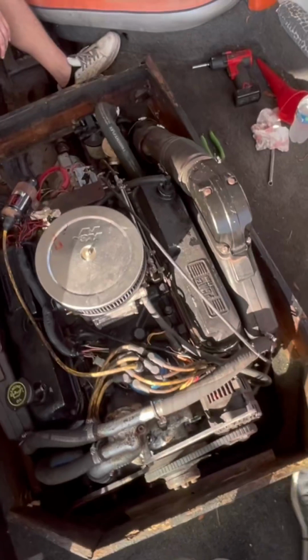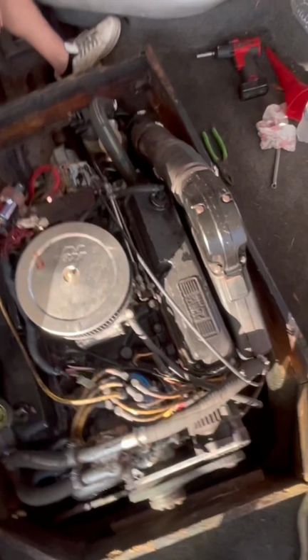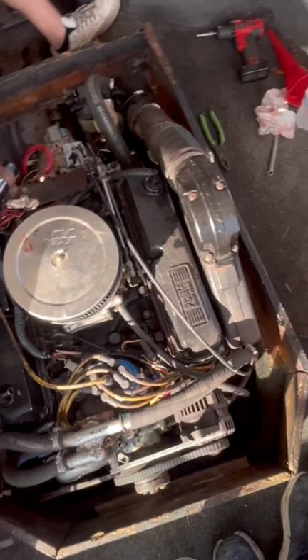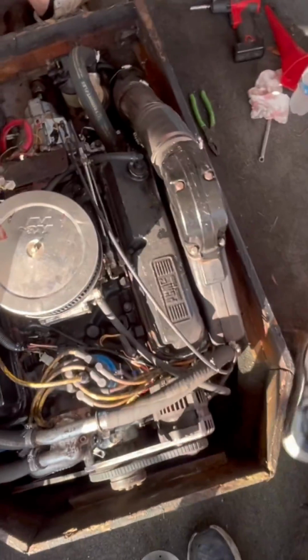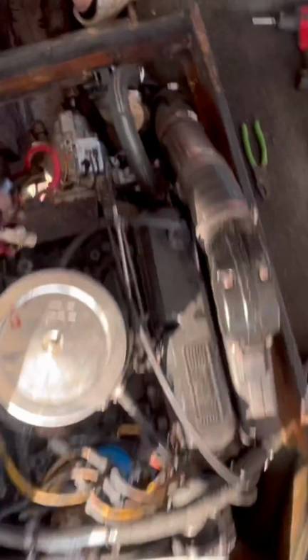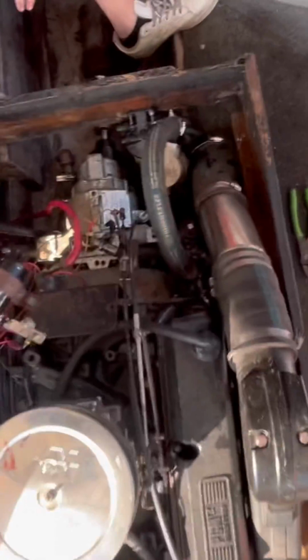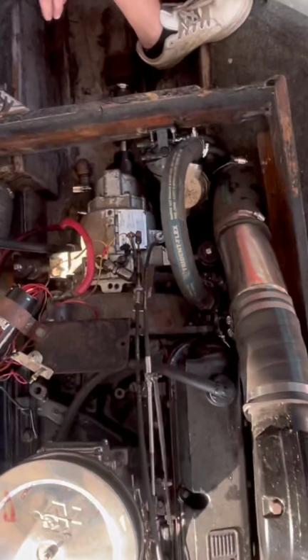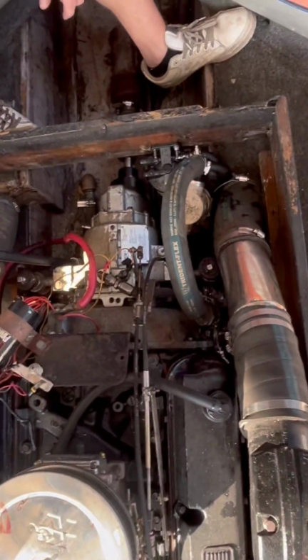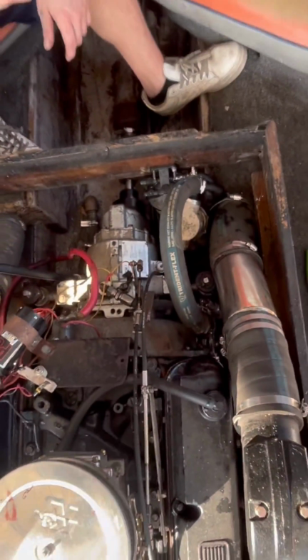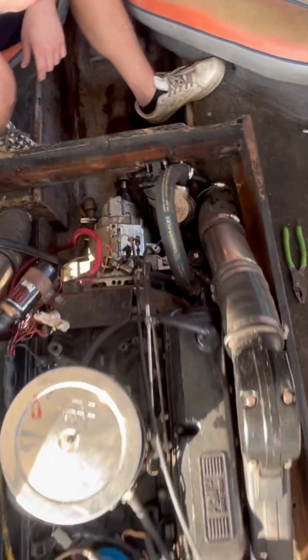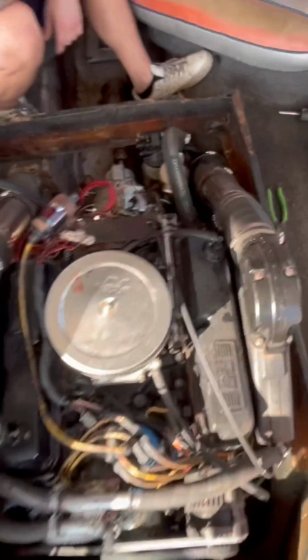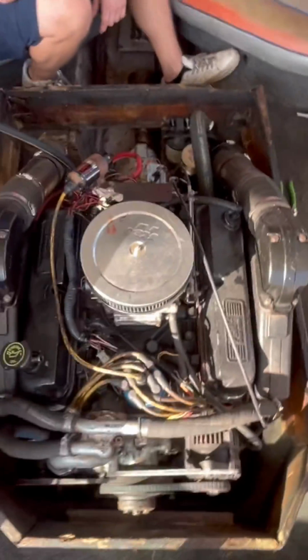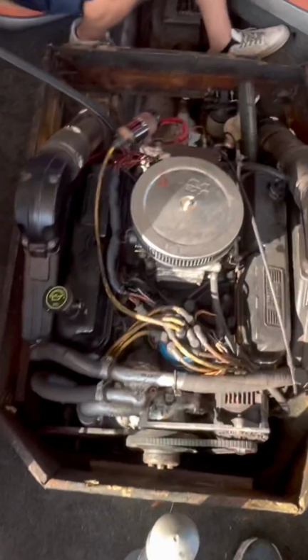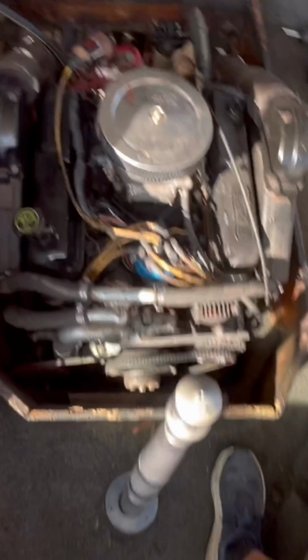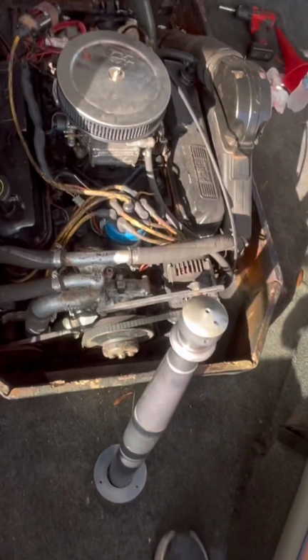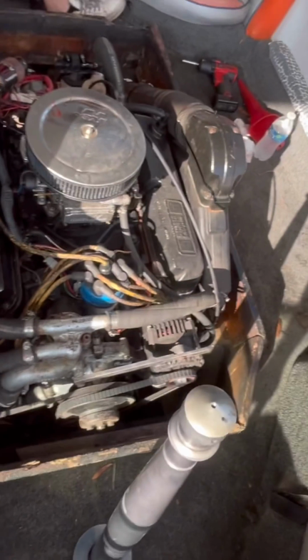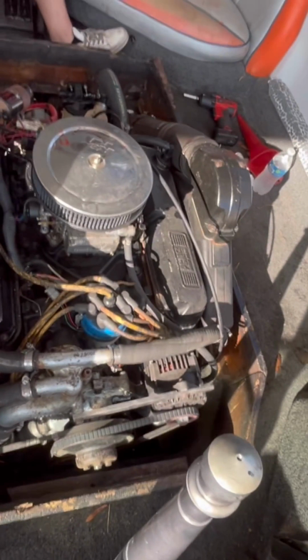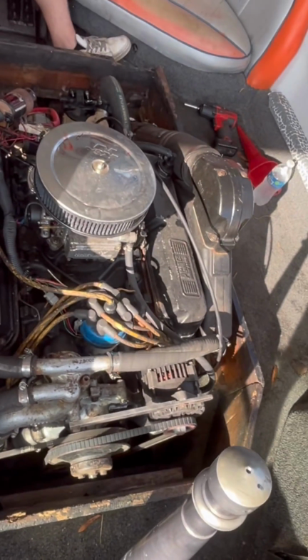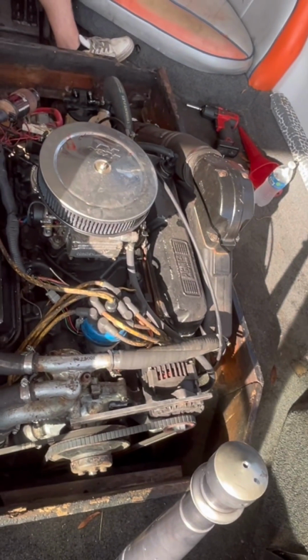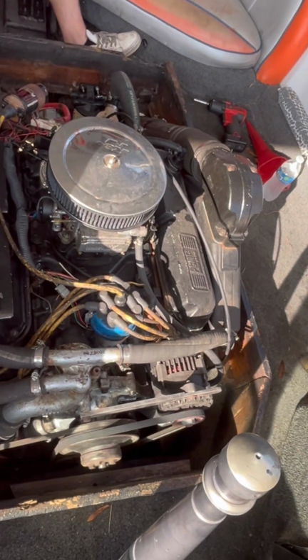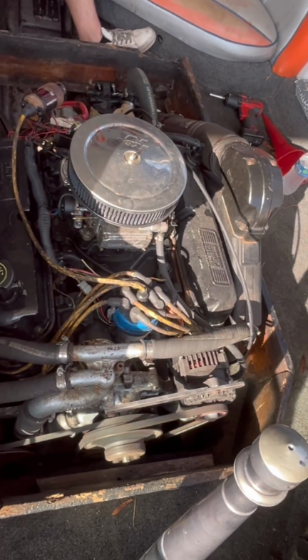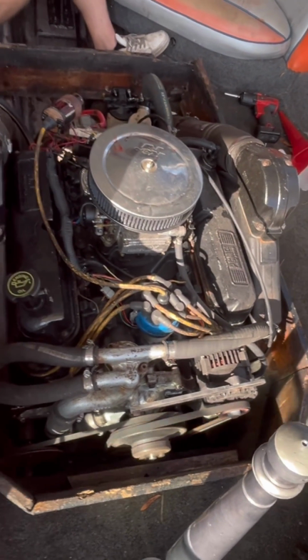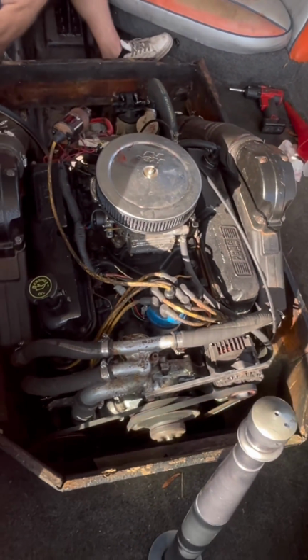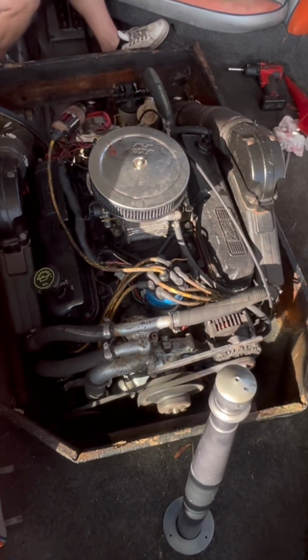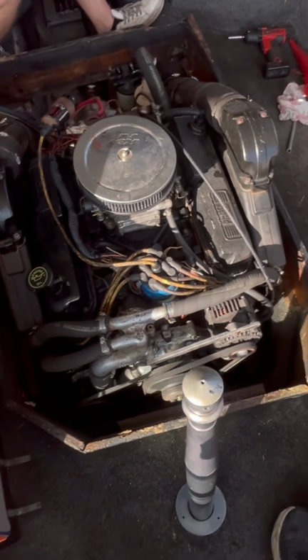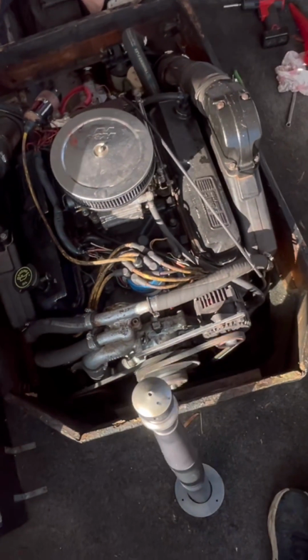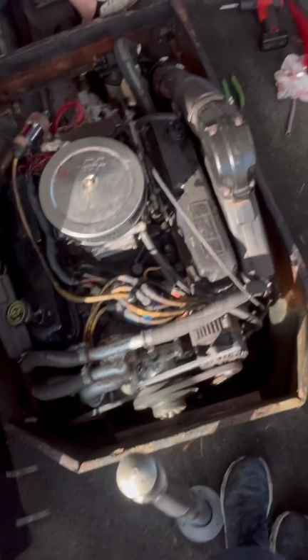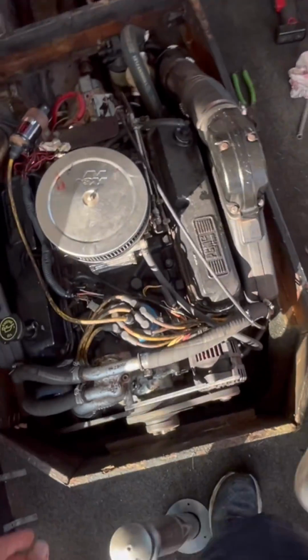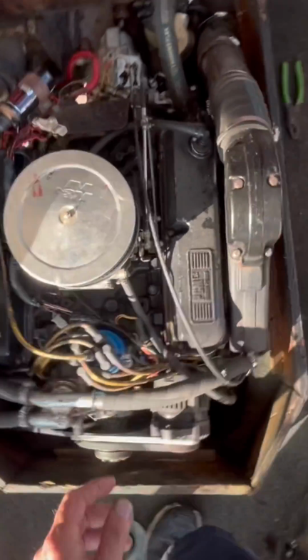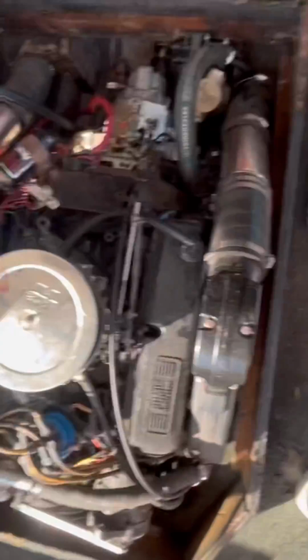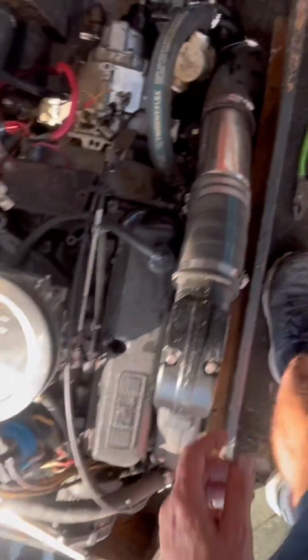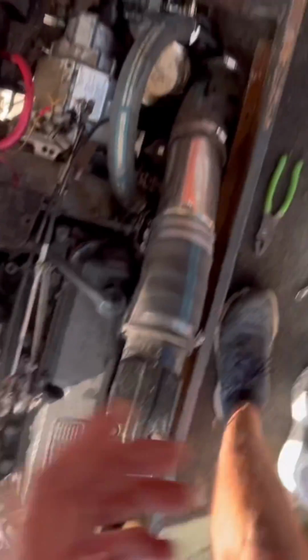Here we got our PCM with our velvet drive. We just pulled that tranny and rebuilt it. Had water in it due to a bad cooler. Order runs perfect. Got a little blow by.